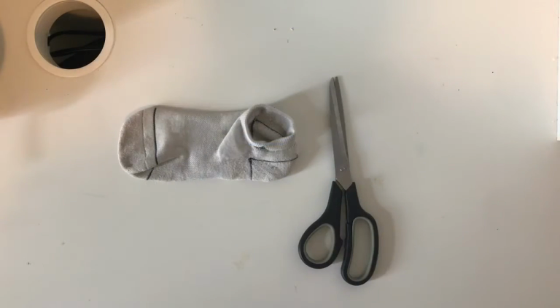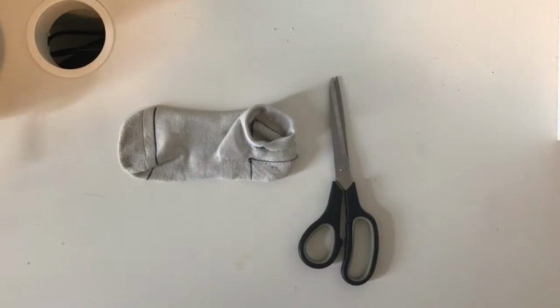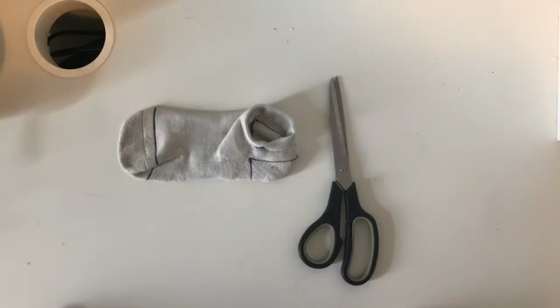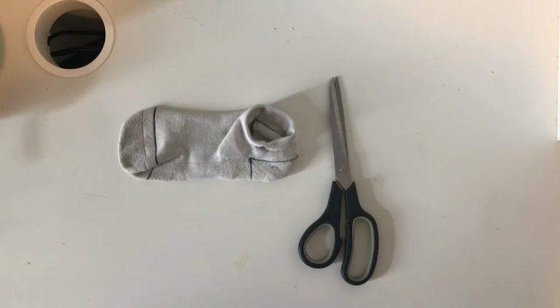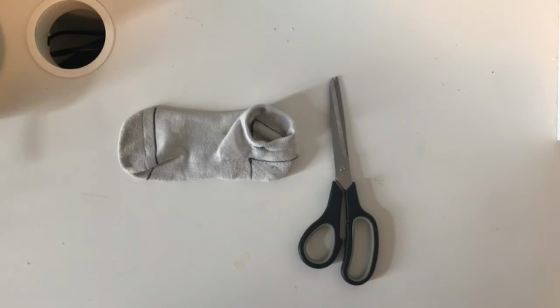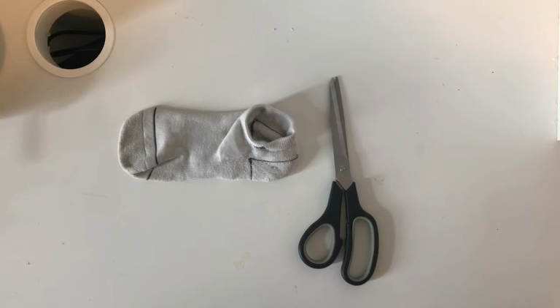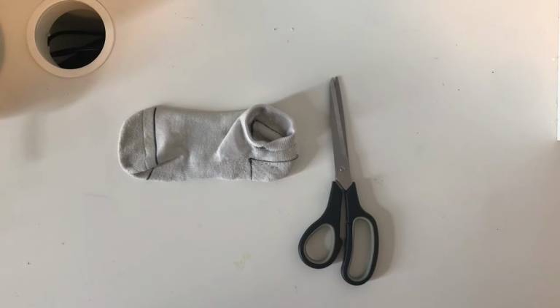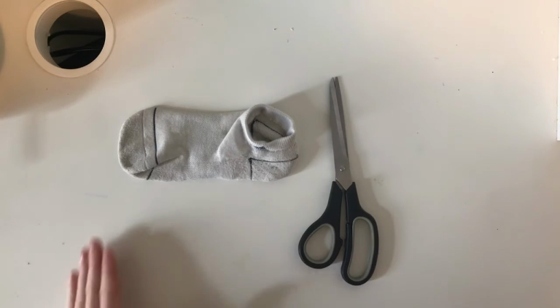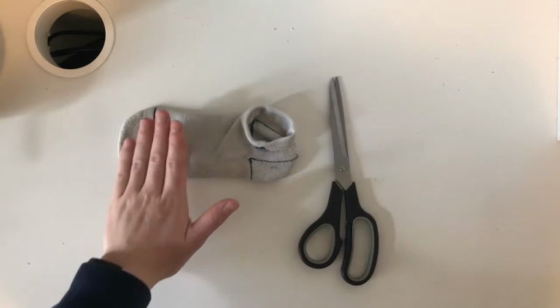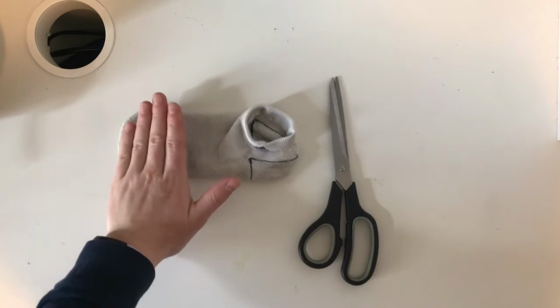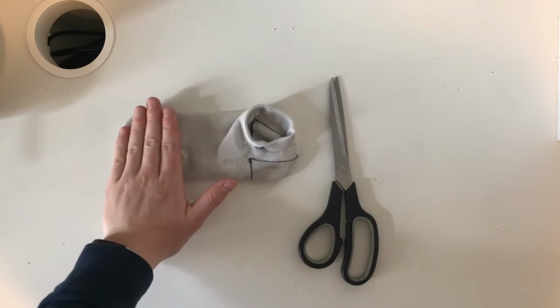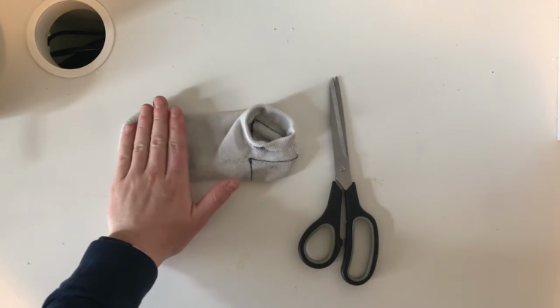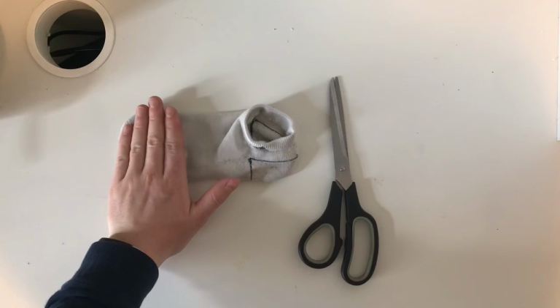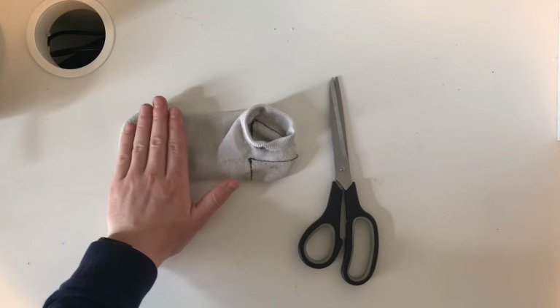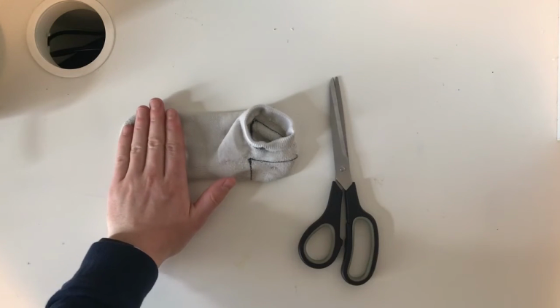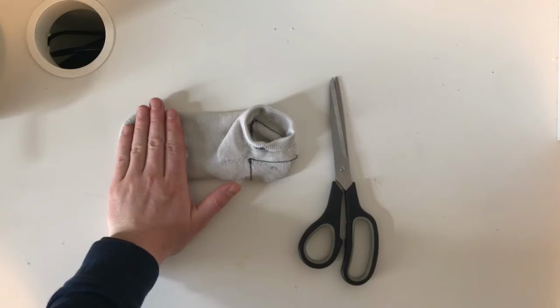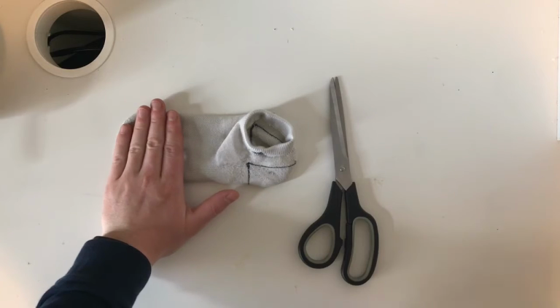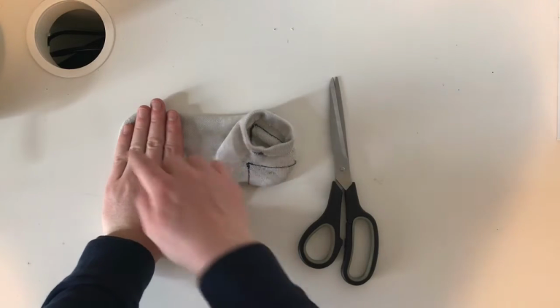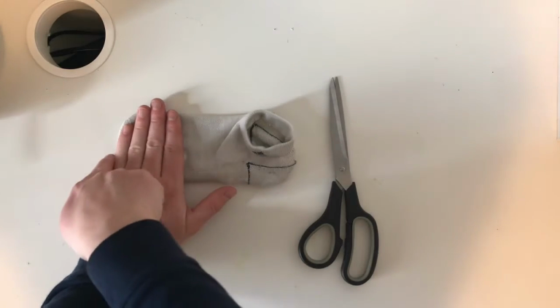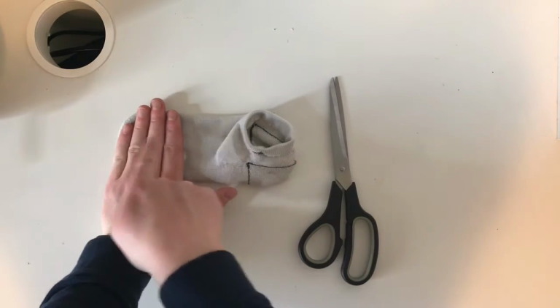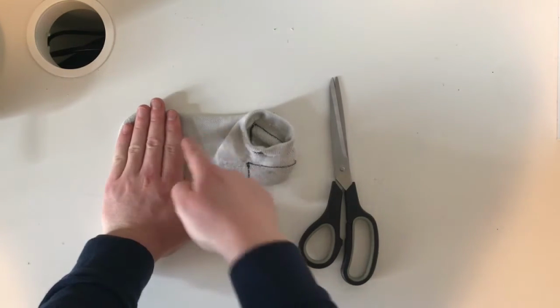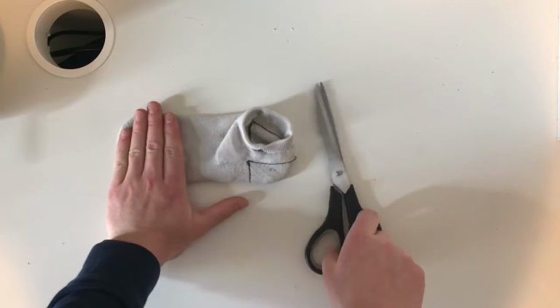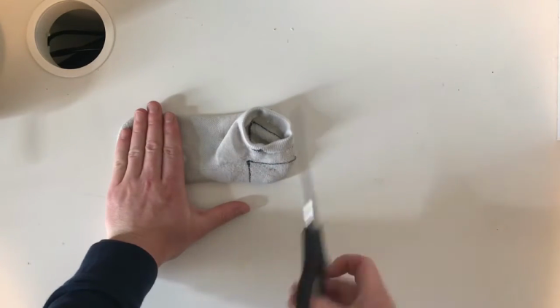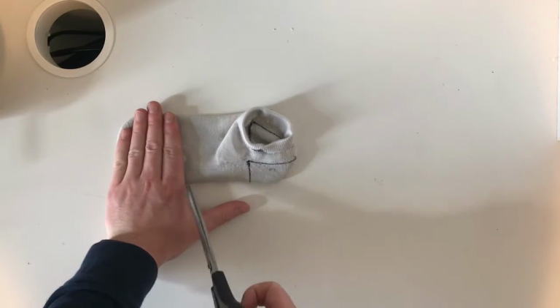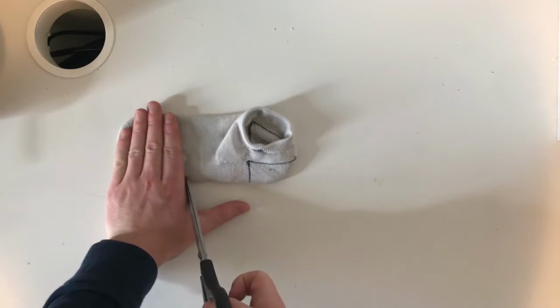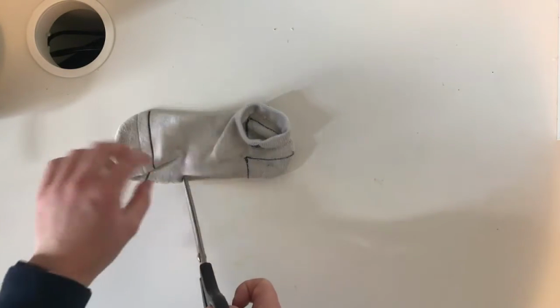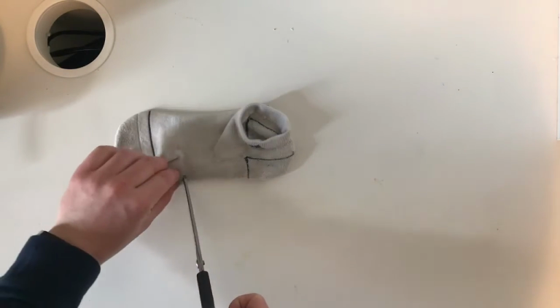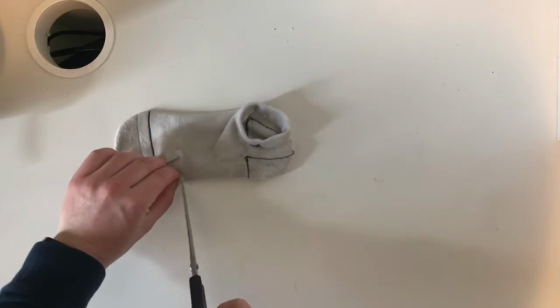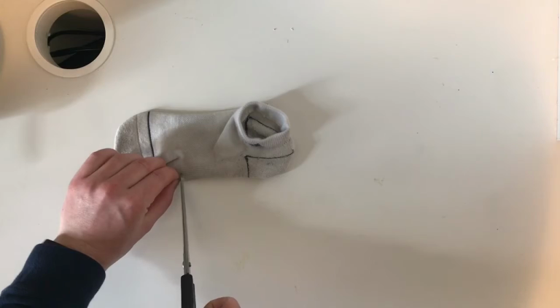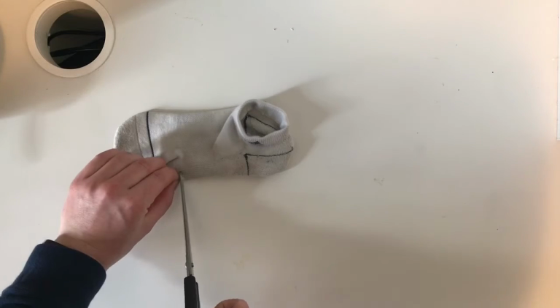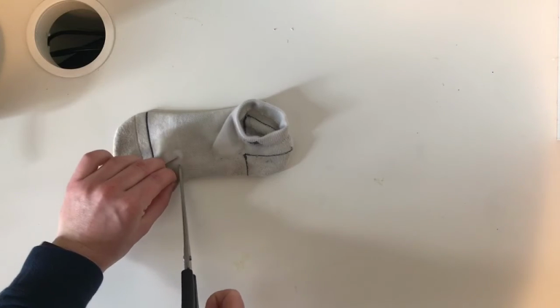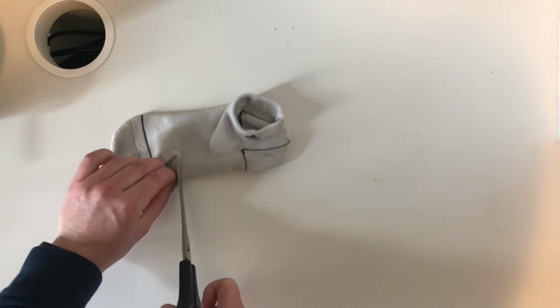We're going to start by cutting the tip of our sock off. You just want to measure about four fingers' width from the end — that's where you're going to cut. I've got my mark there and I'm just going to cut this off.